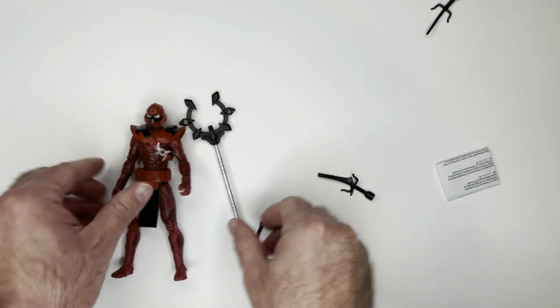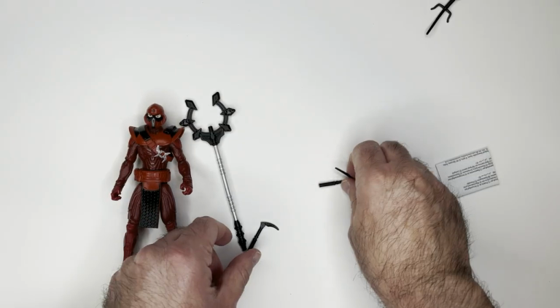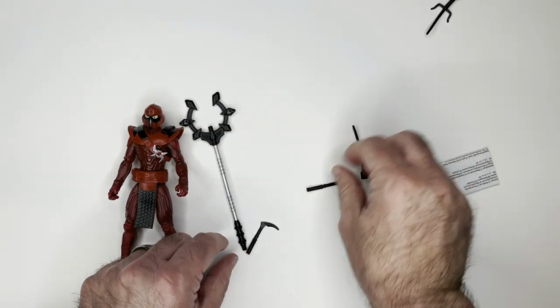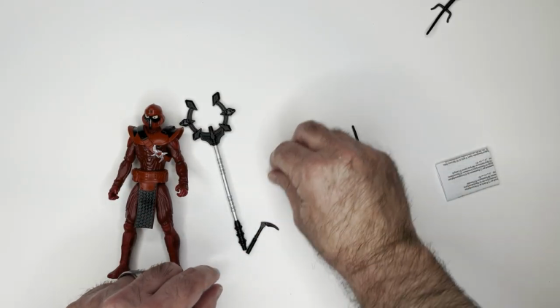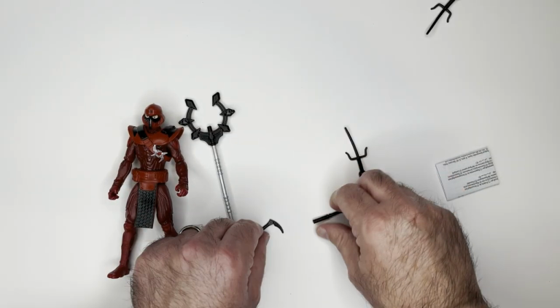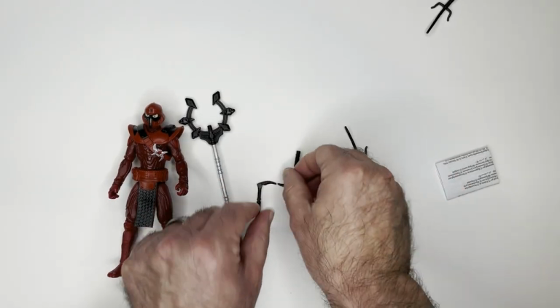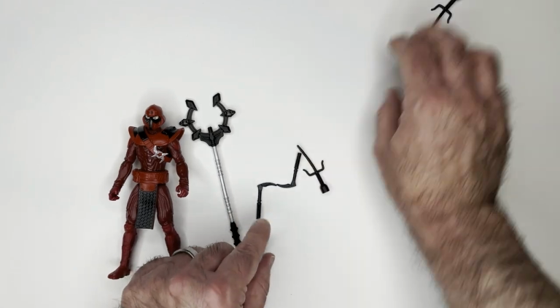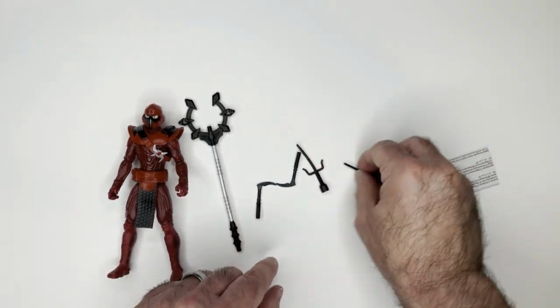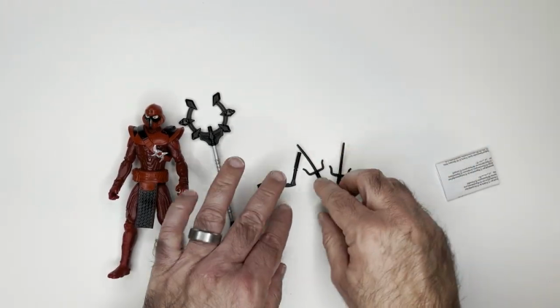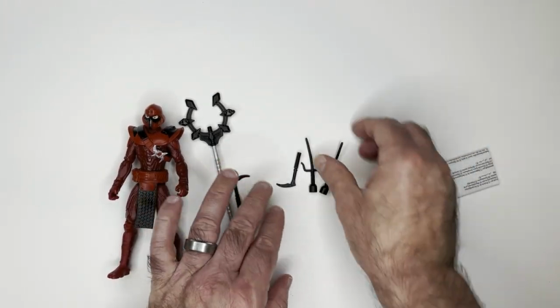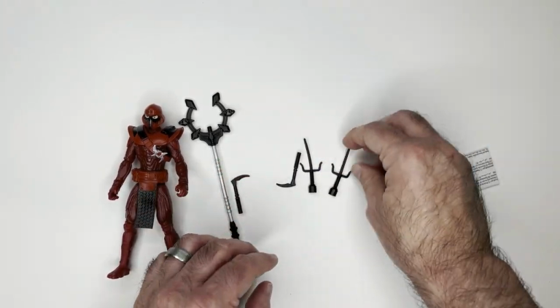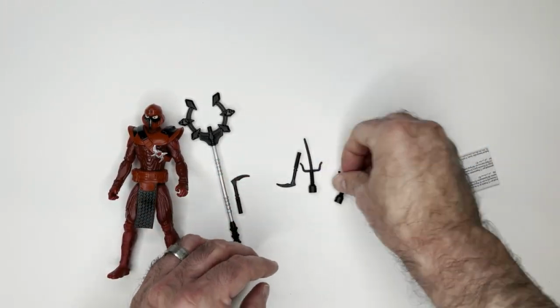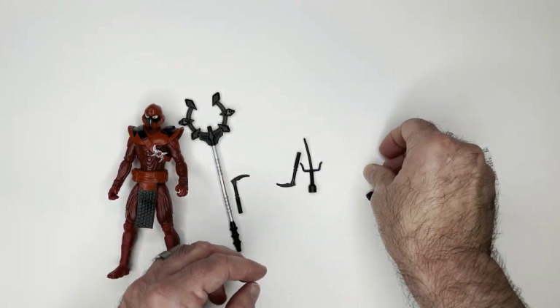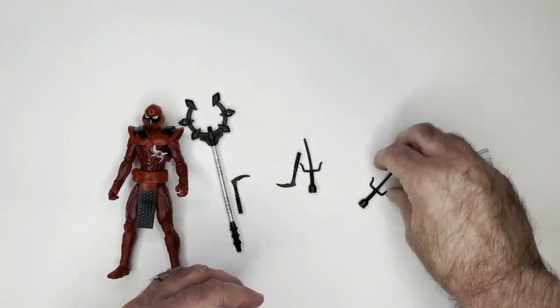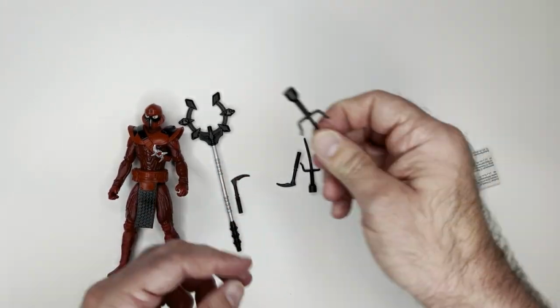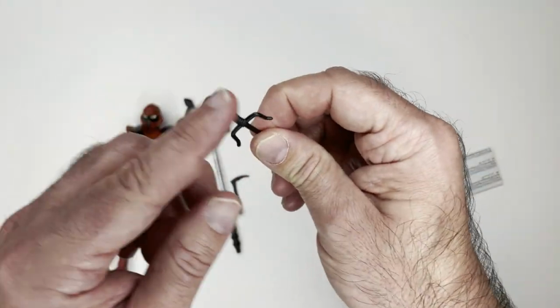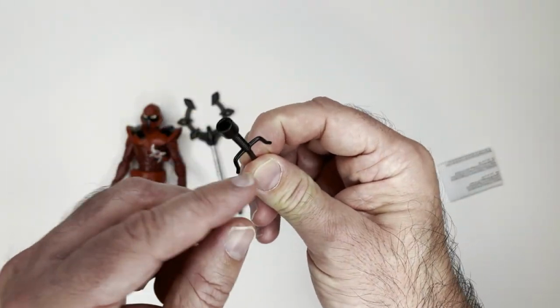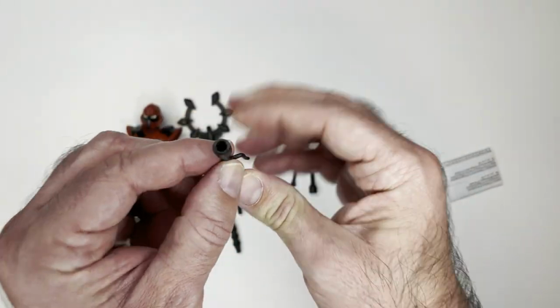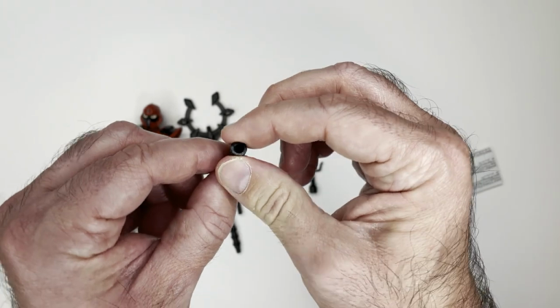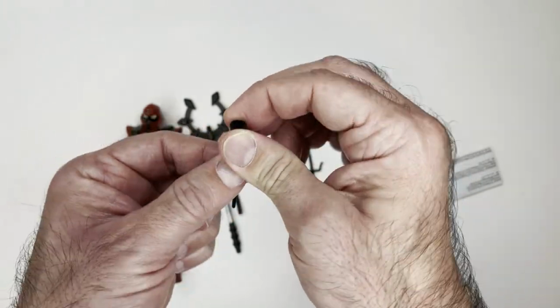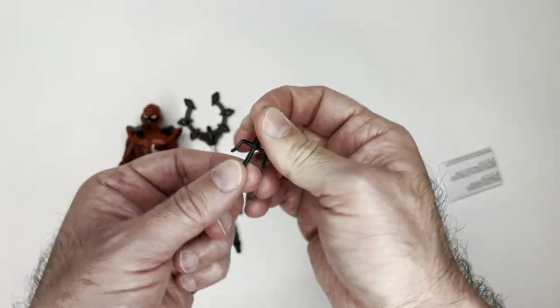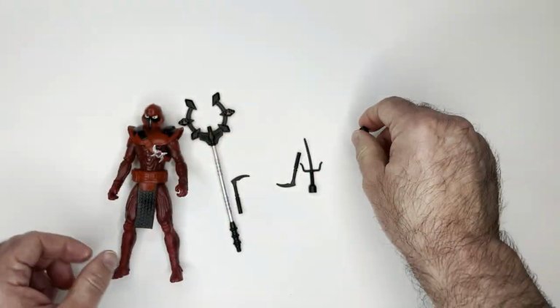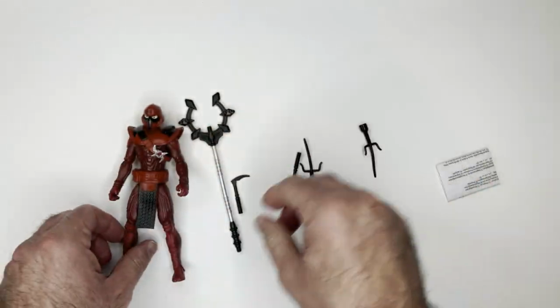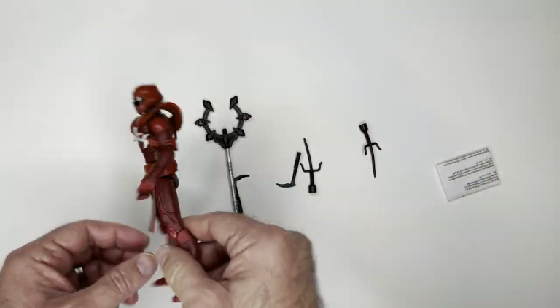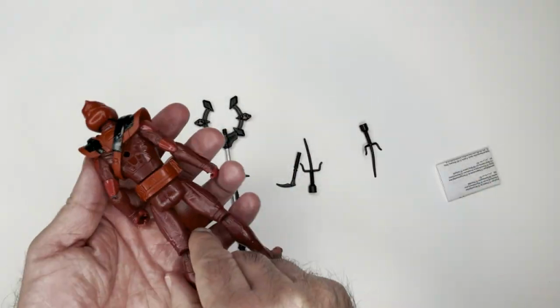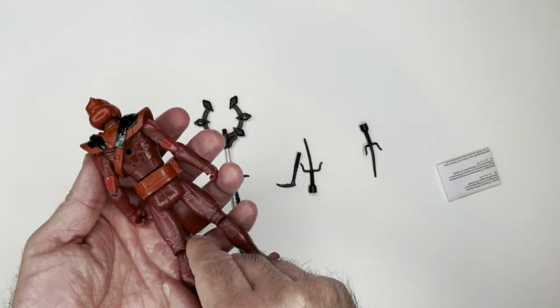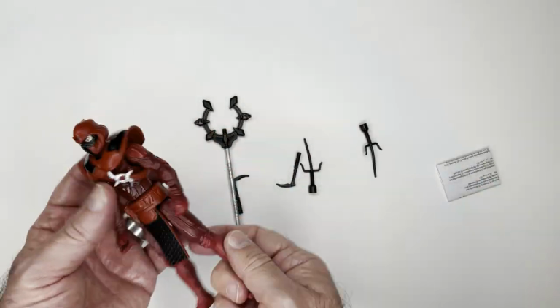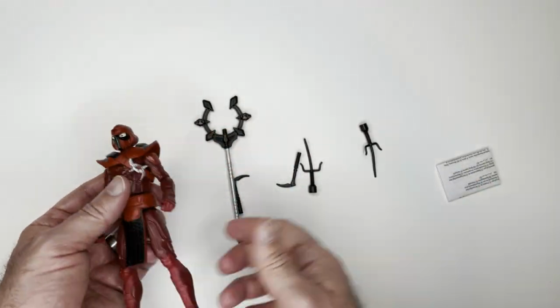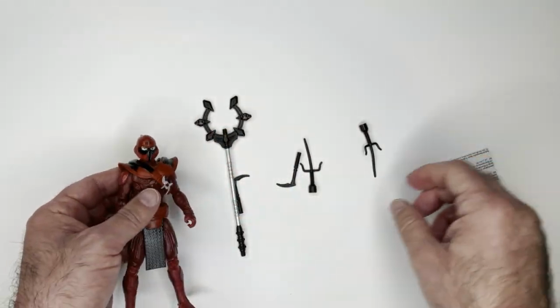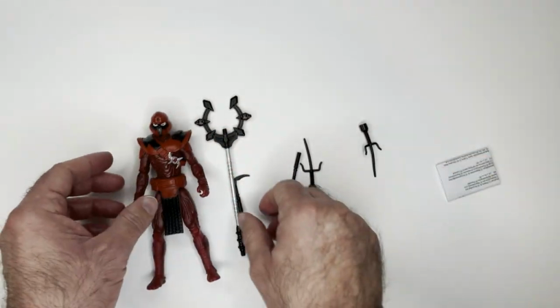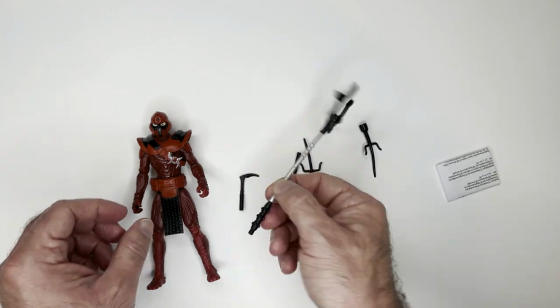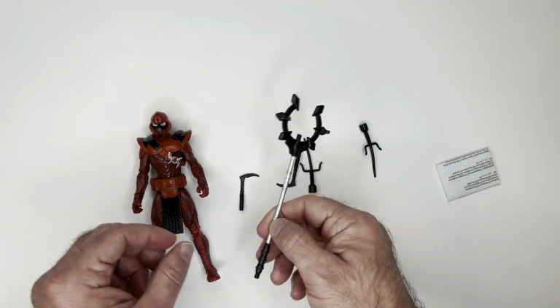Some cool accessories. Everything's pretty solid except for these stupid looking sai with these huge handles on the bottom — it doesn't make any sense. He has no way to carry his gear, which is kind of dumb.